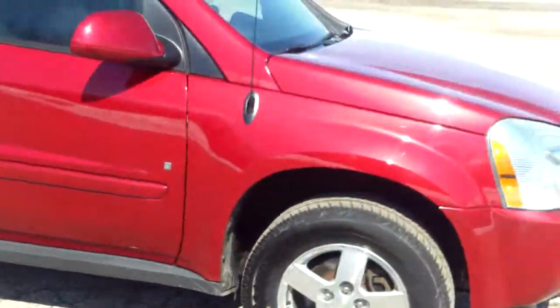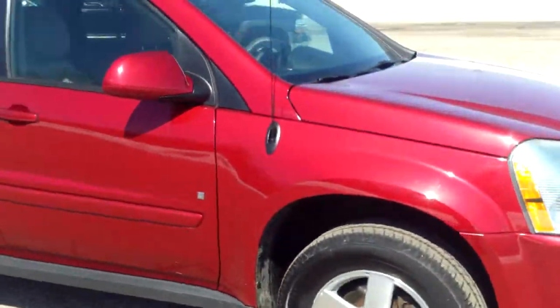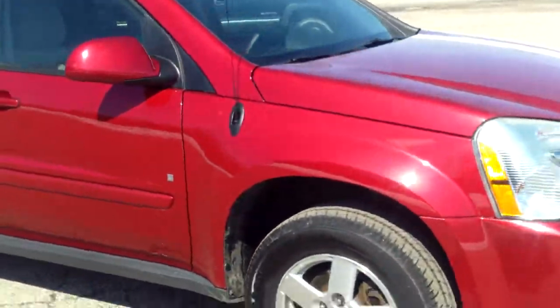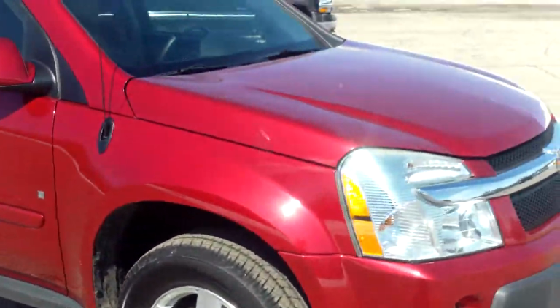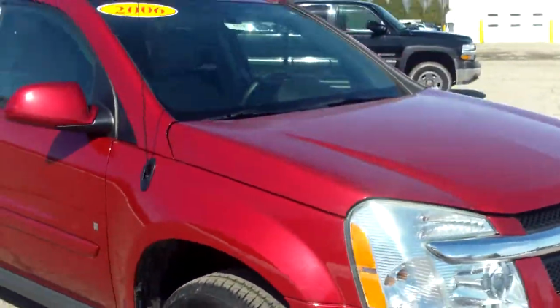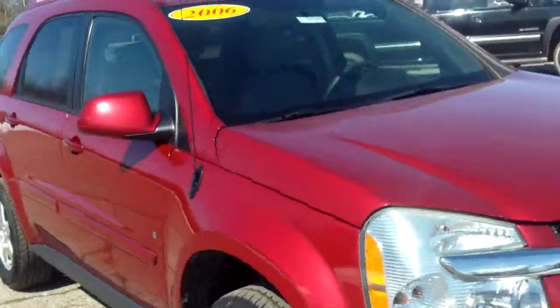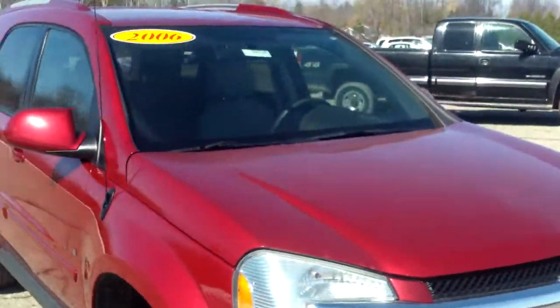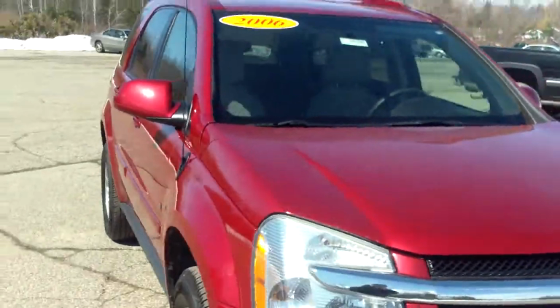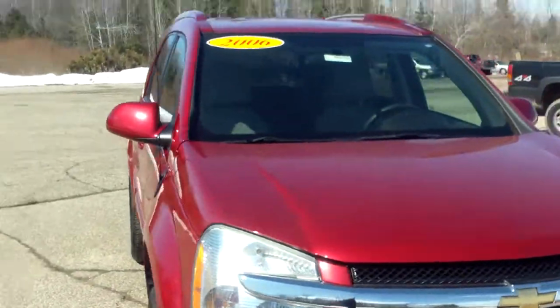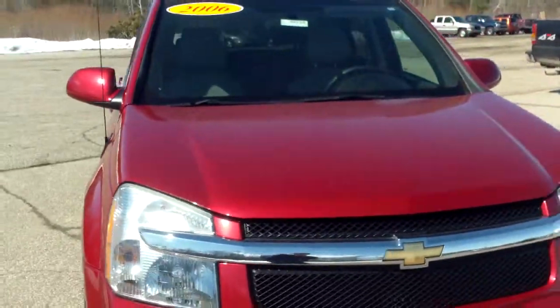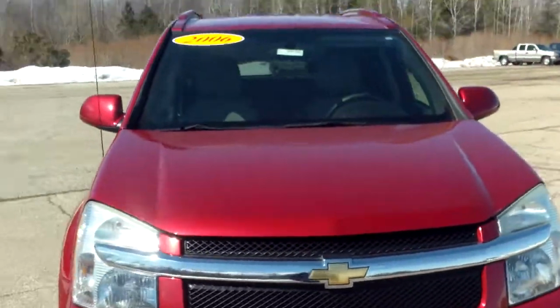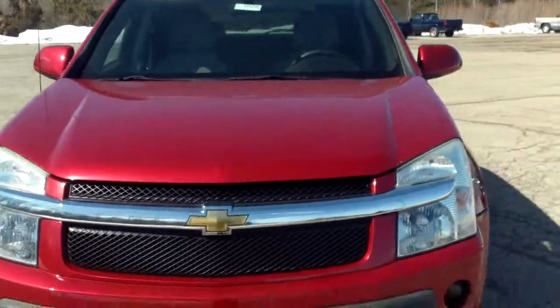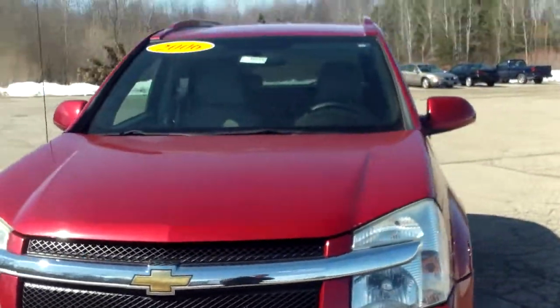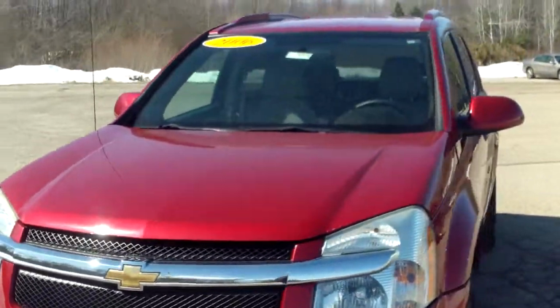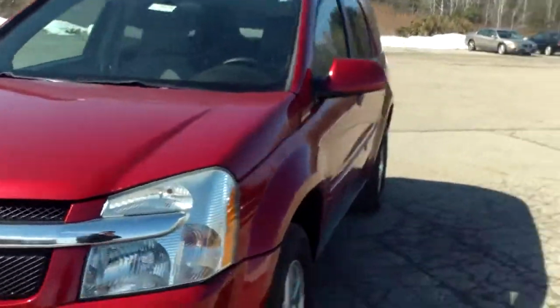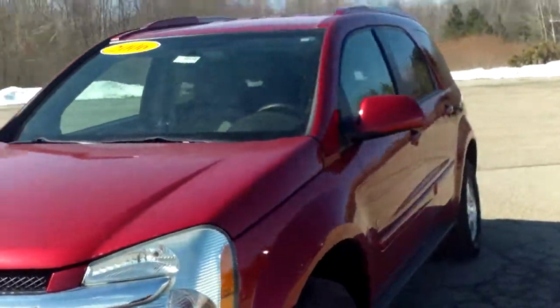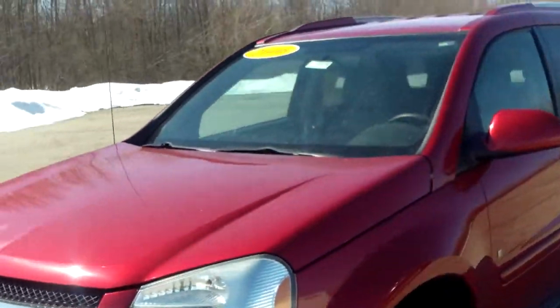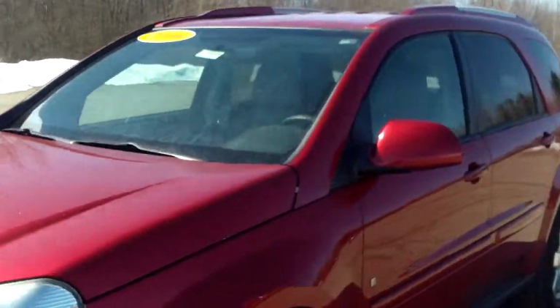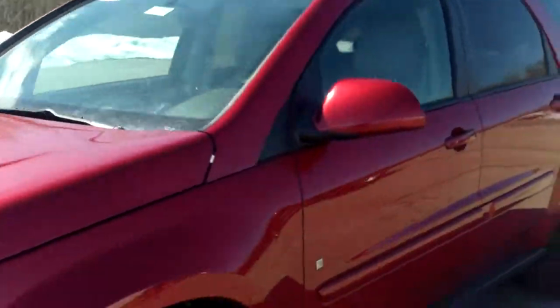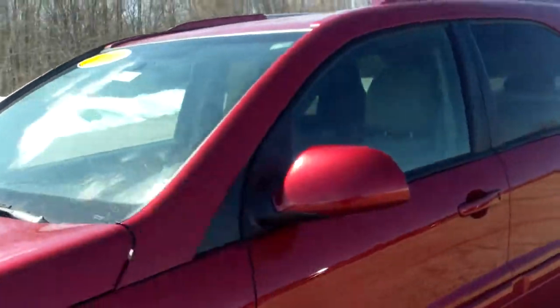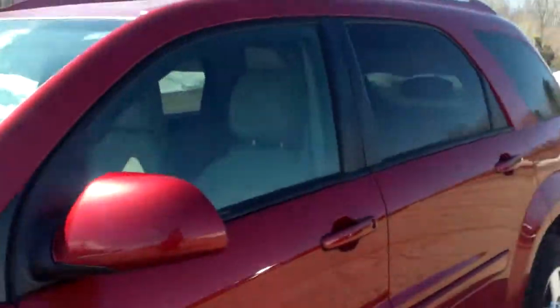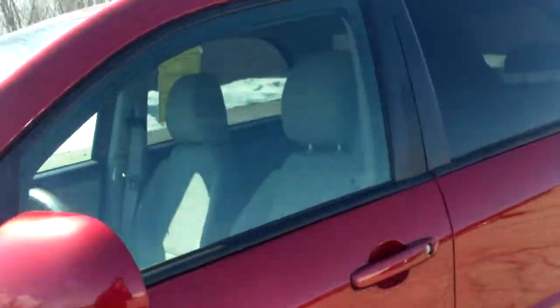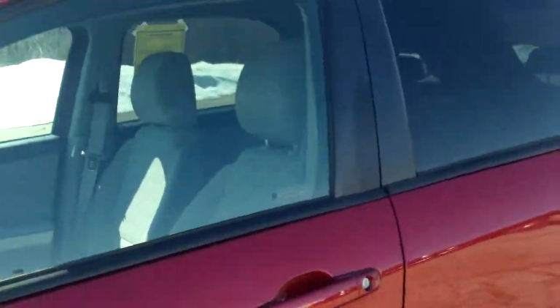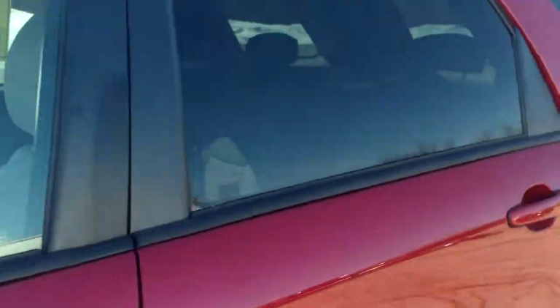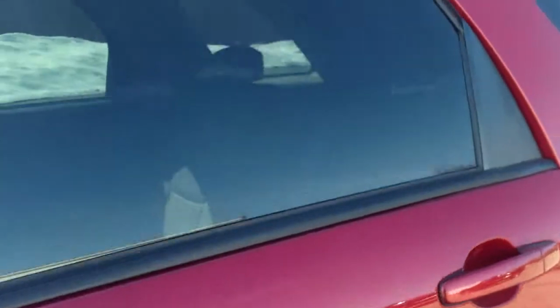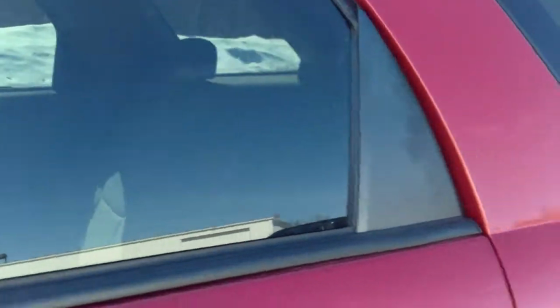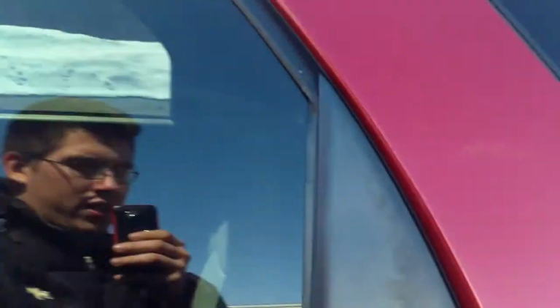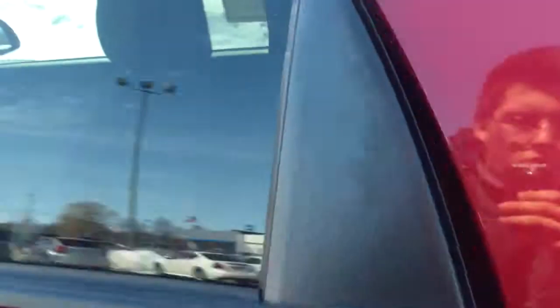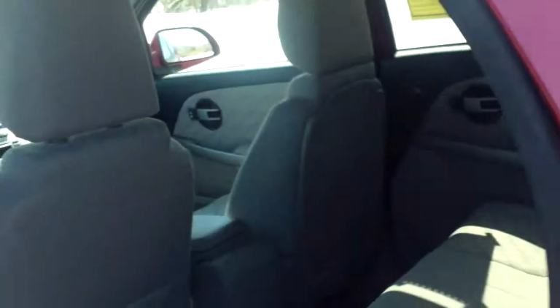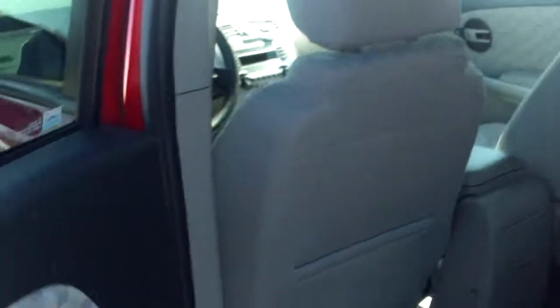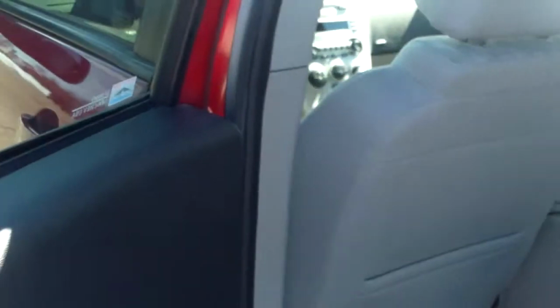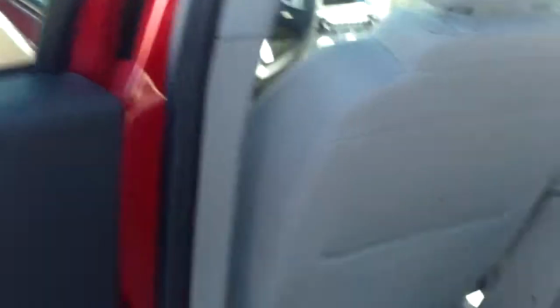It's a nice pretty red color. You don't see a whole lot of them out there in this color — you're starting to see some of the newer ones in it, but it's not common.